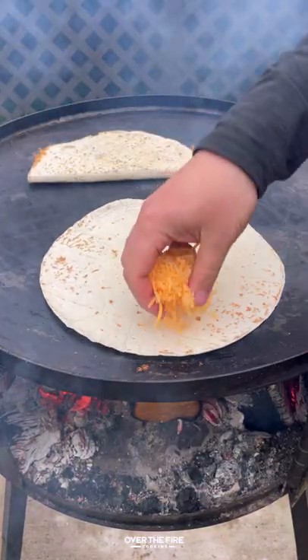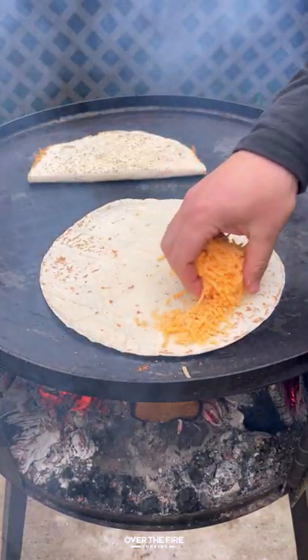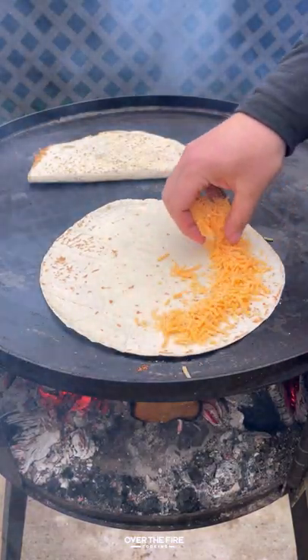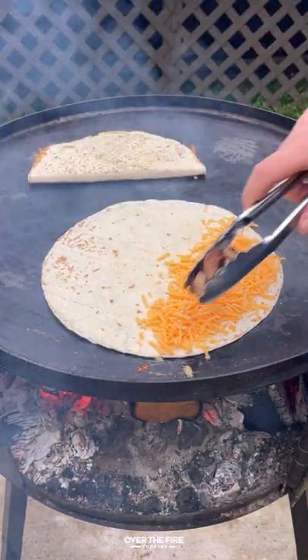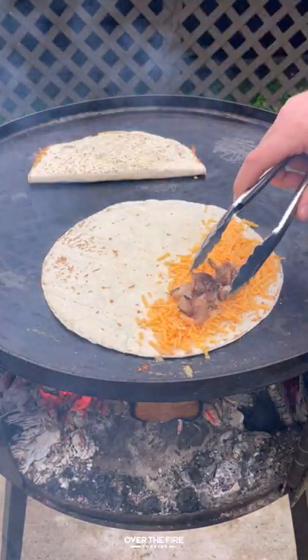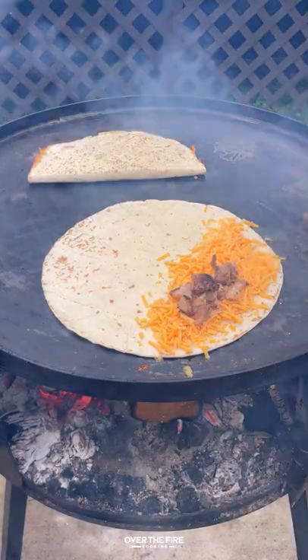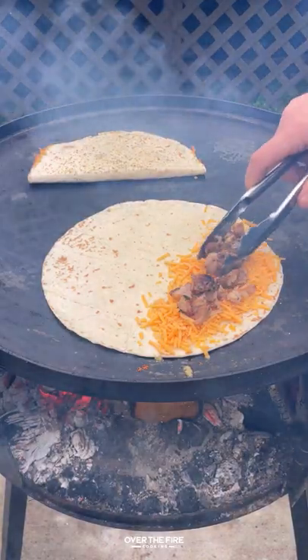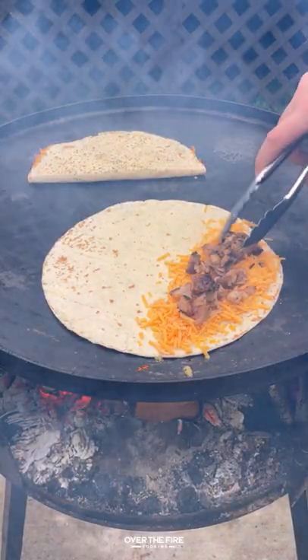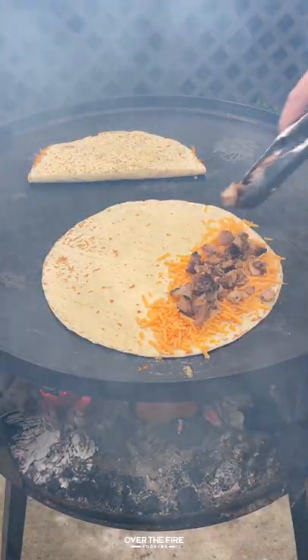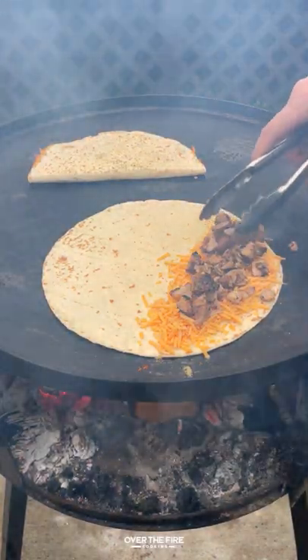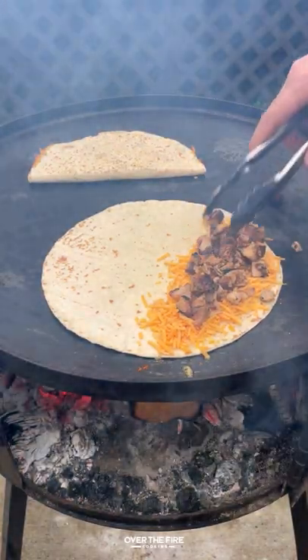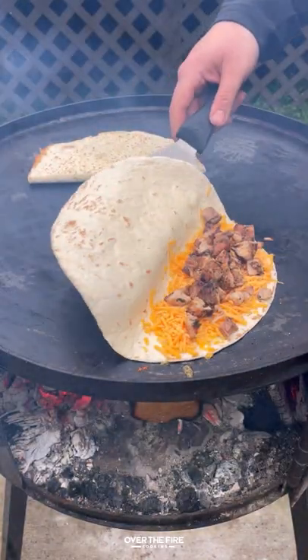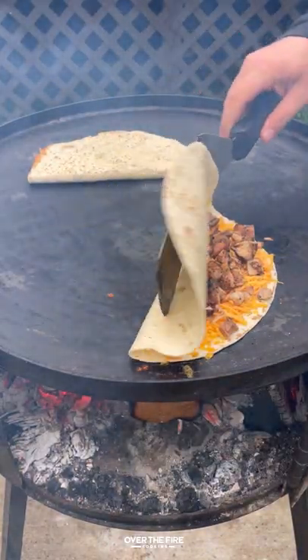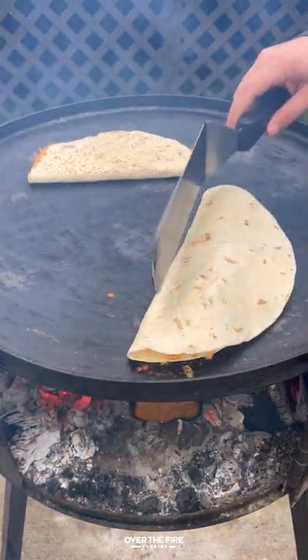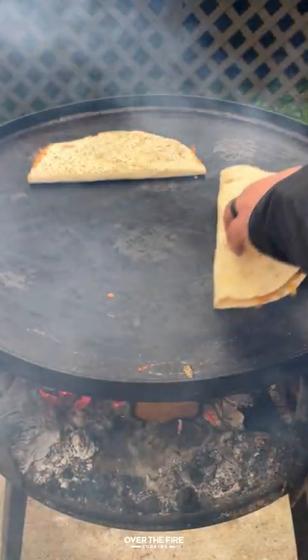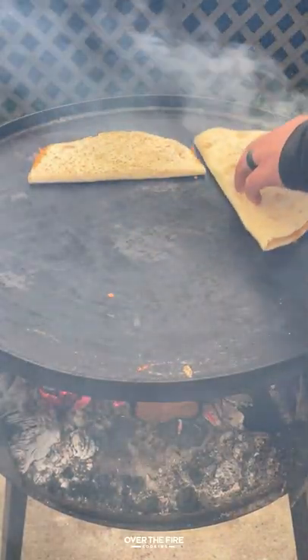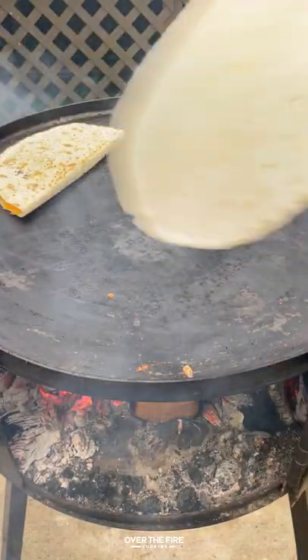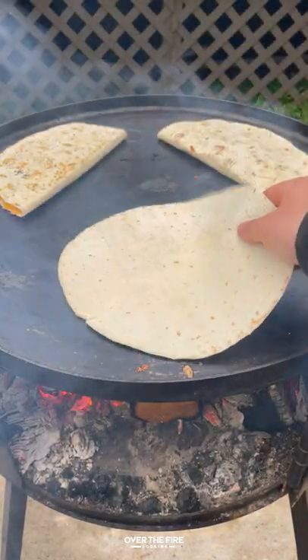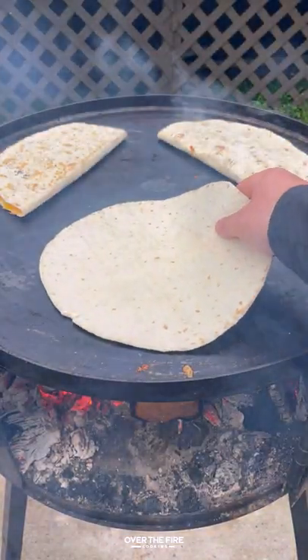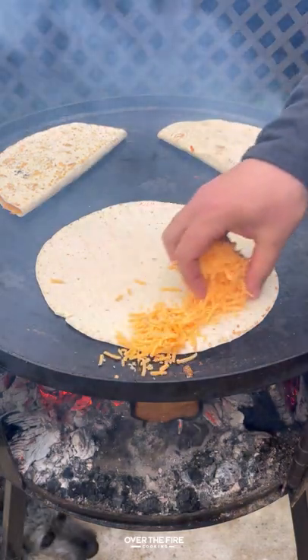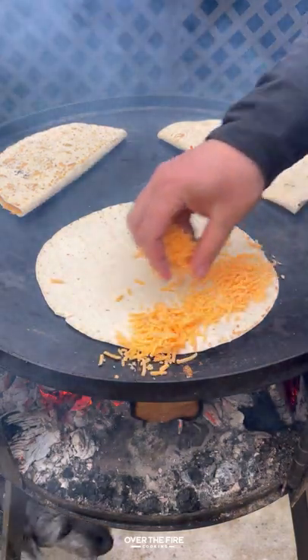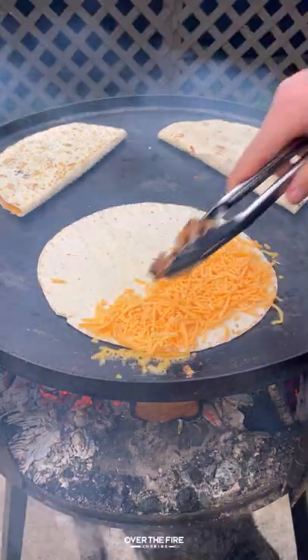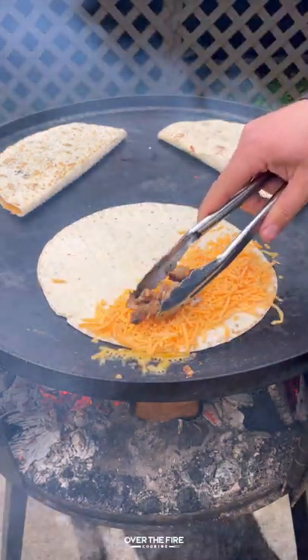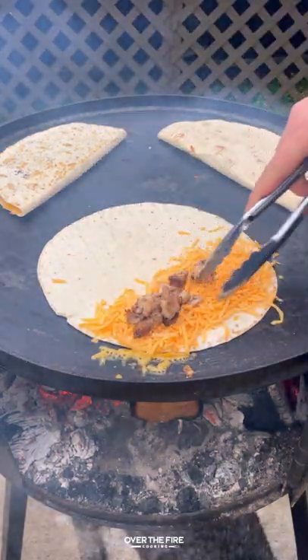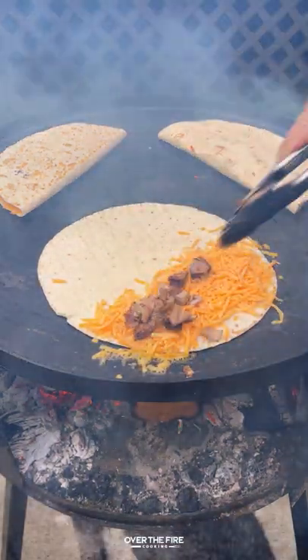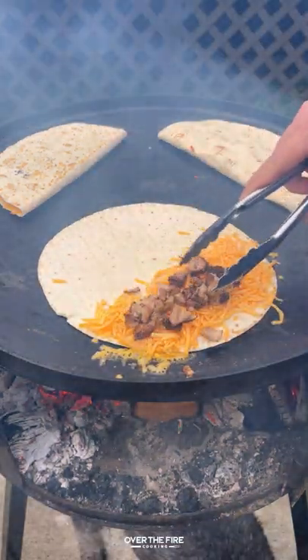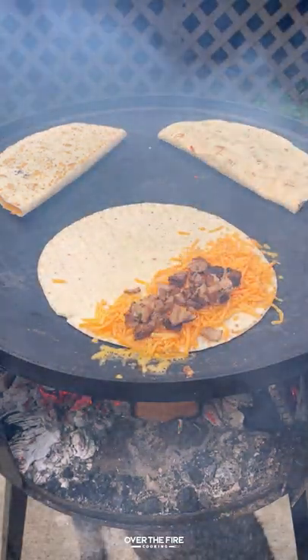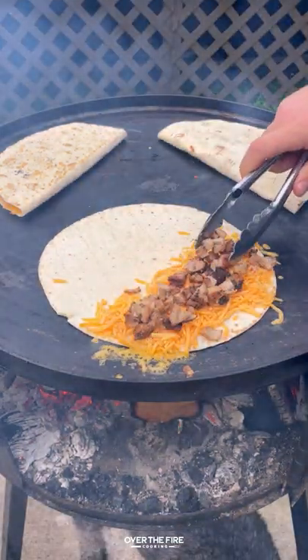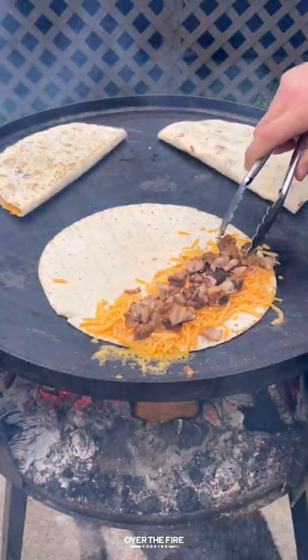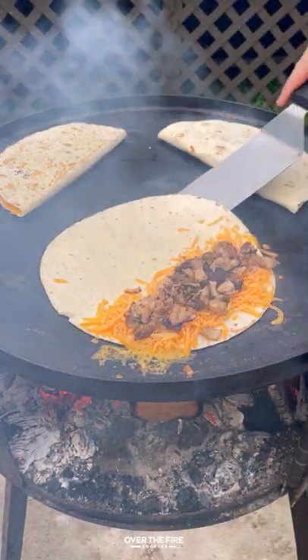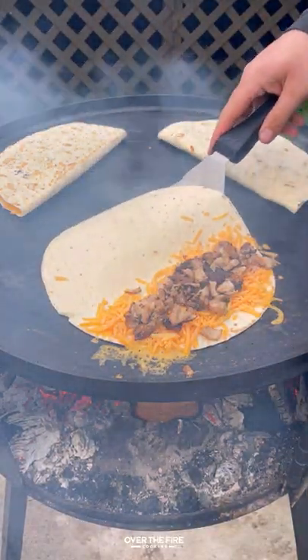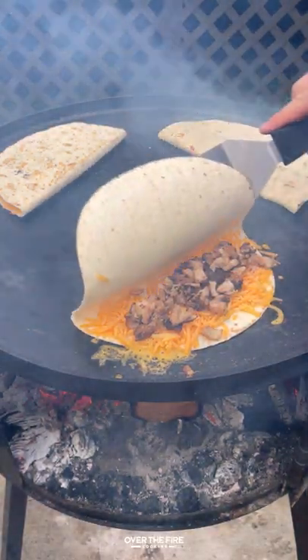We're gonna set that to the side and start building our quesadilla with the flour tortillas, some shredded cheese, and chicken. Let that melt and get crispy on the outside and then we're gonna open it back up.